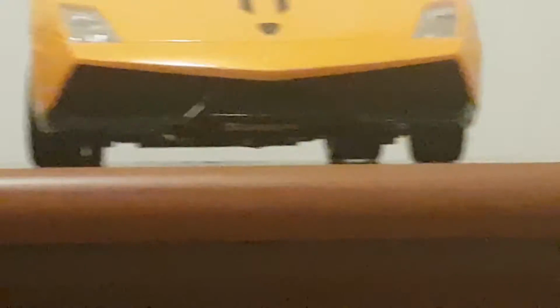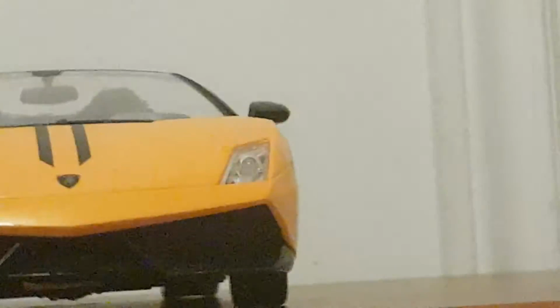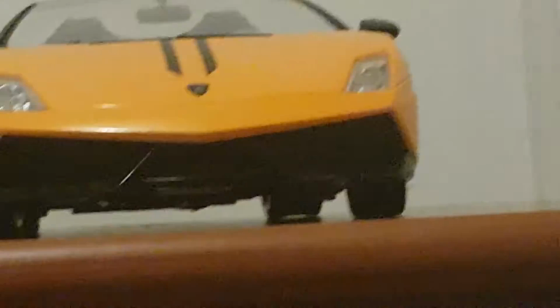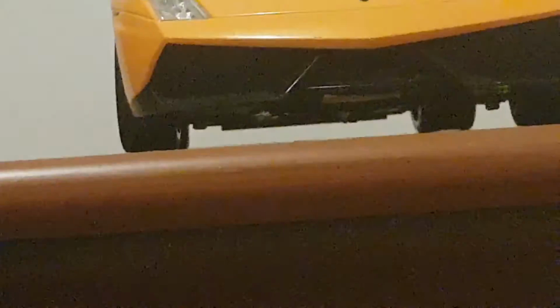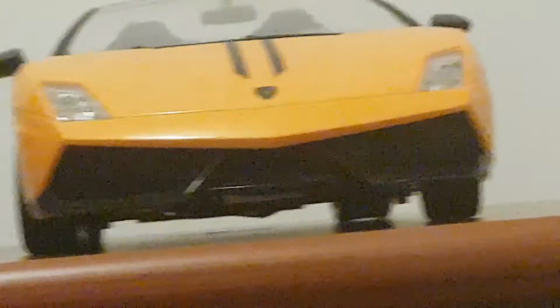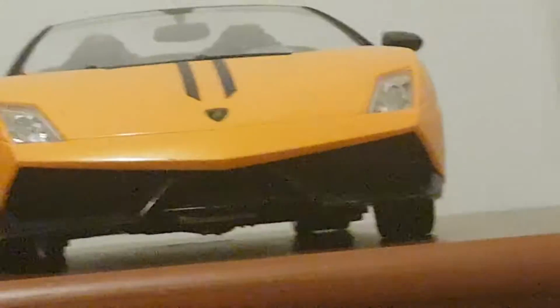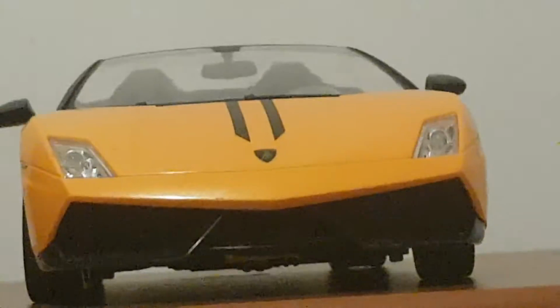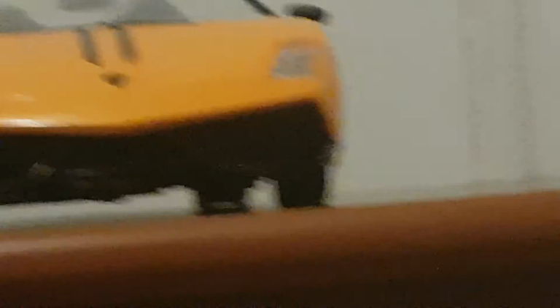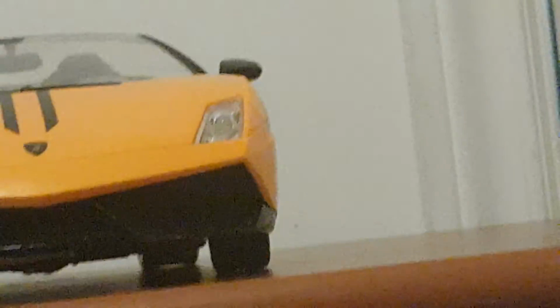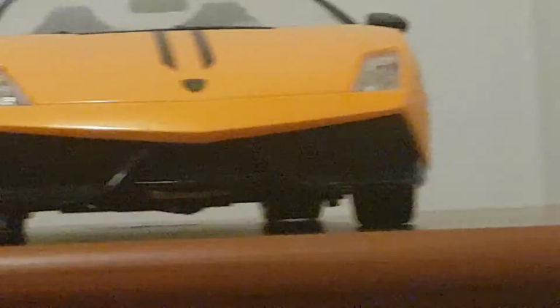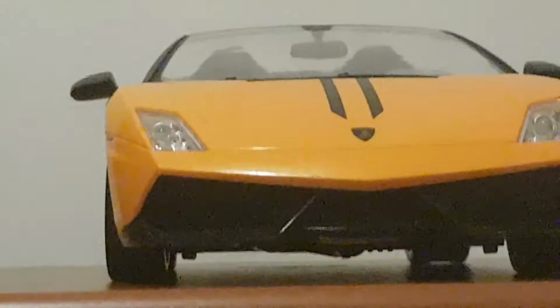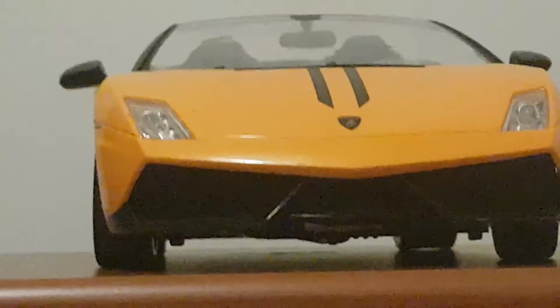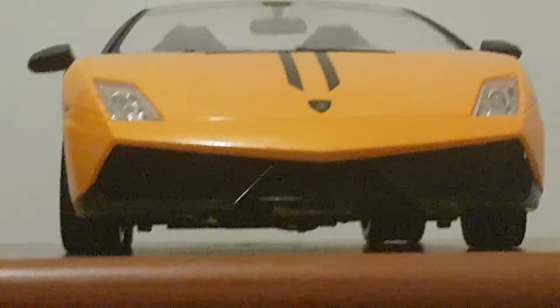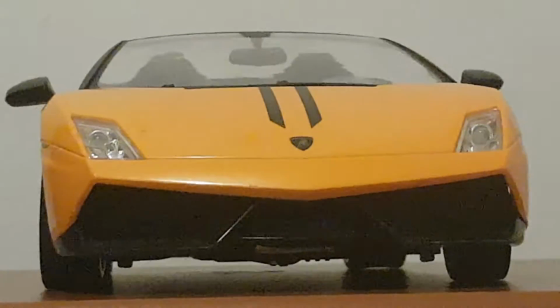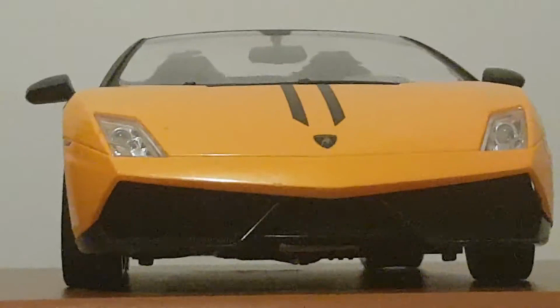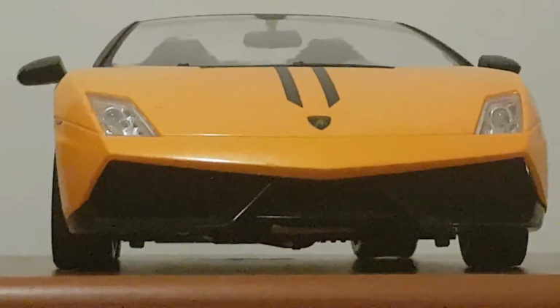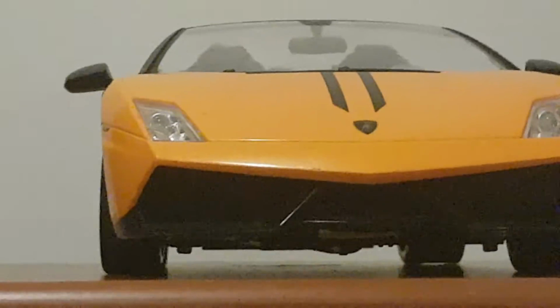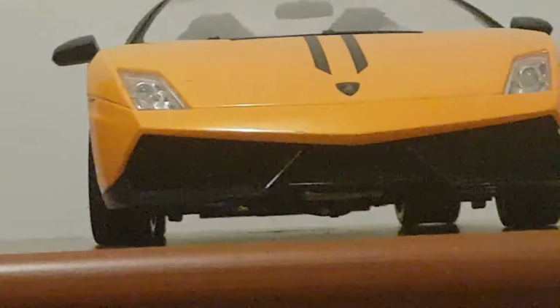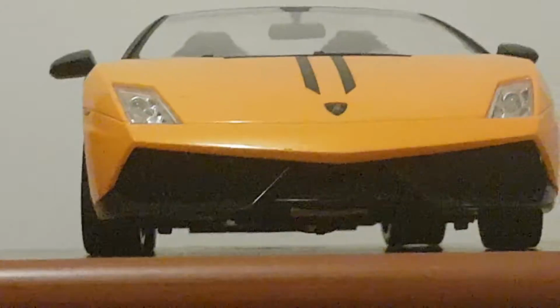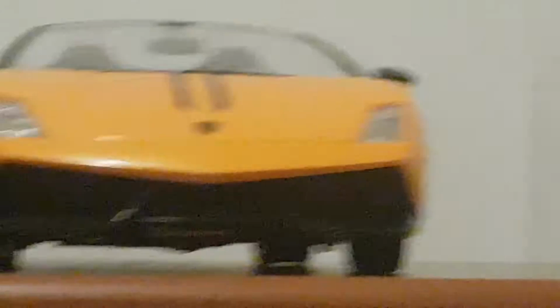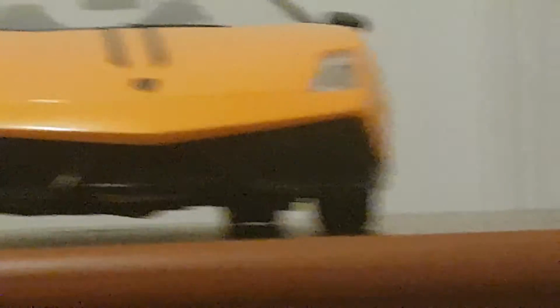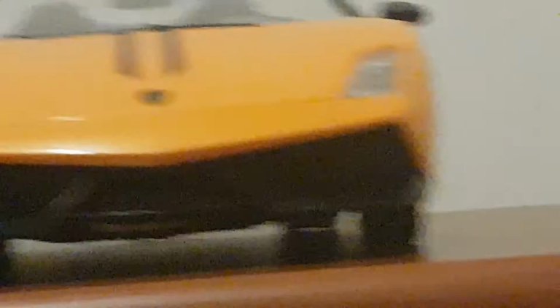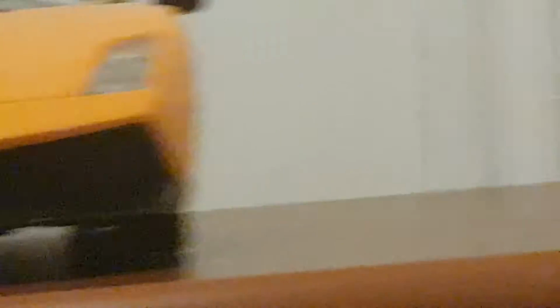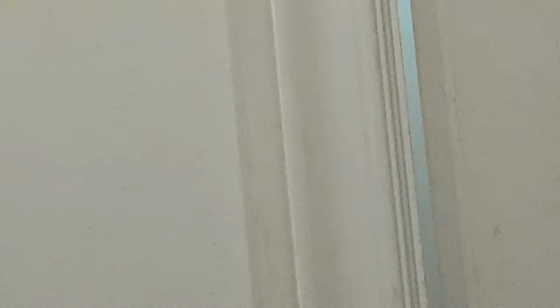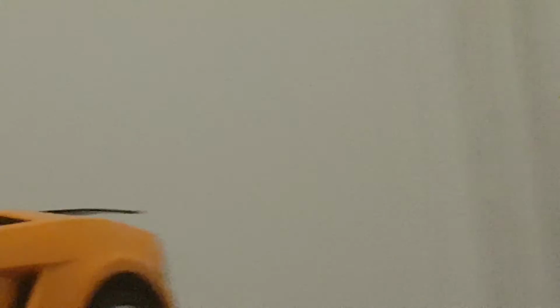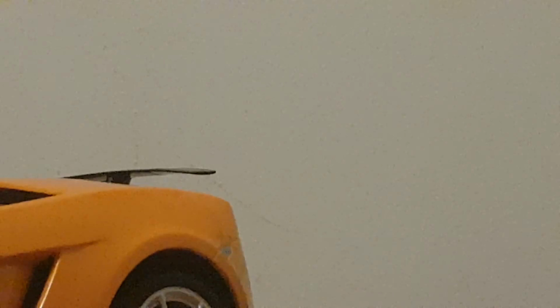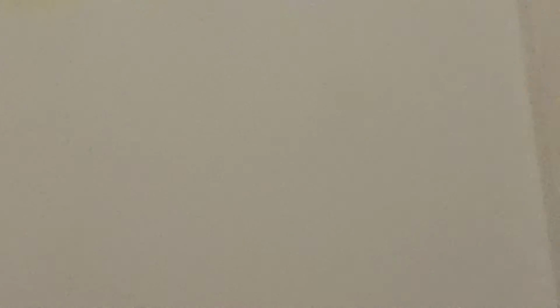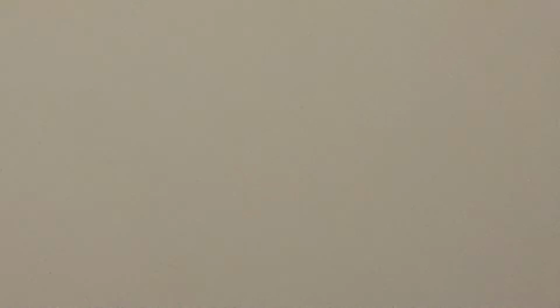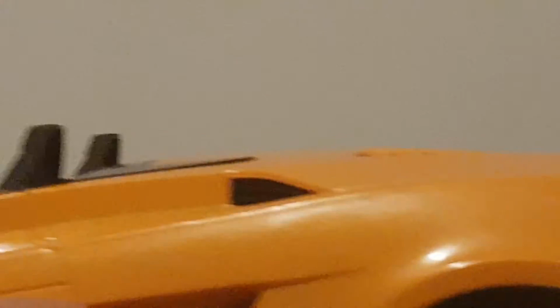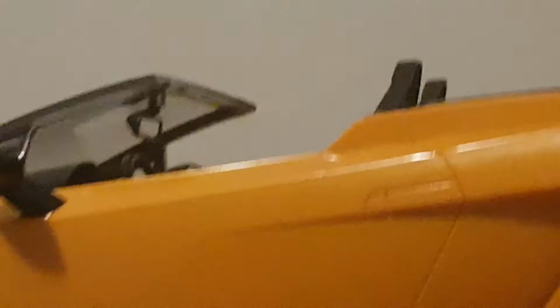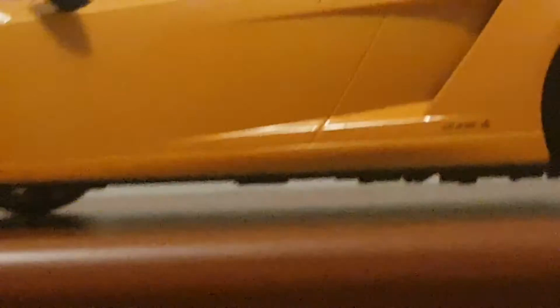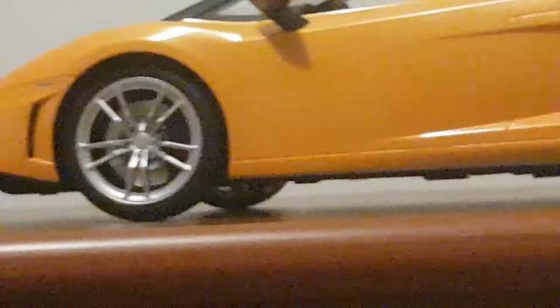Look at my Lamborghini Gallardo LP570 Spyder. It's at 013 and I'm gonna do a test drive on it. Let me just turn it around so you can see the side — look what it looks like.